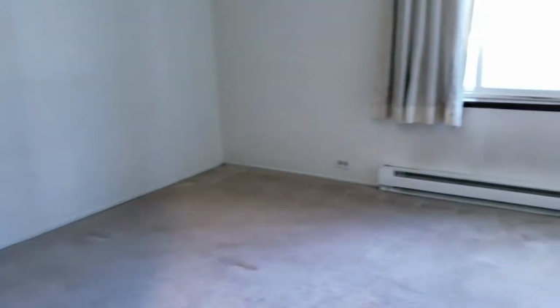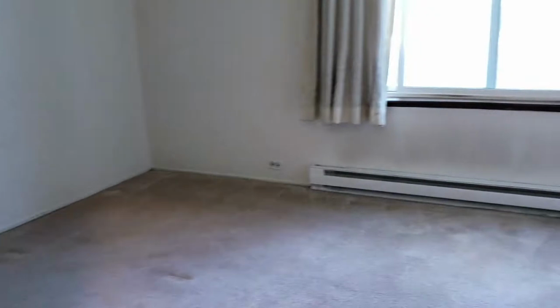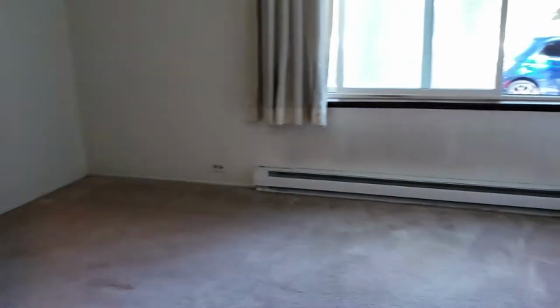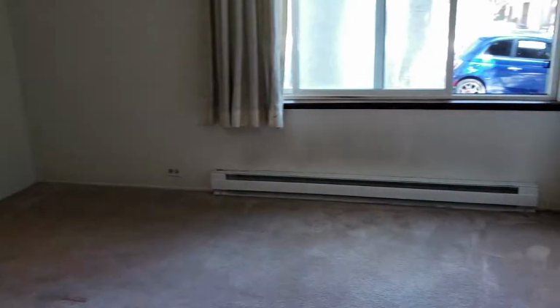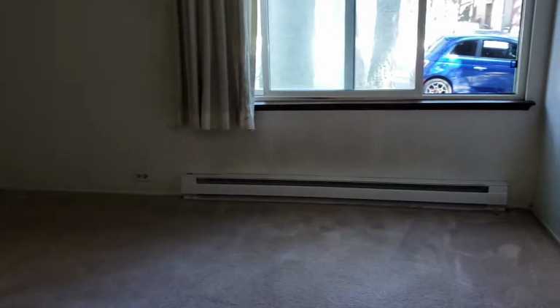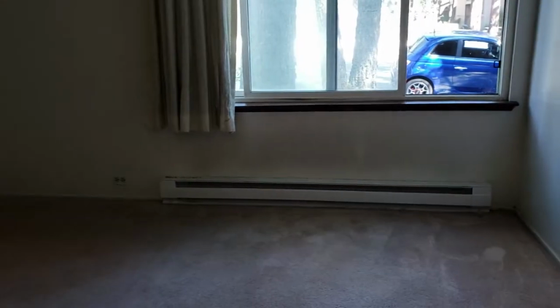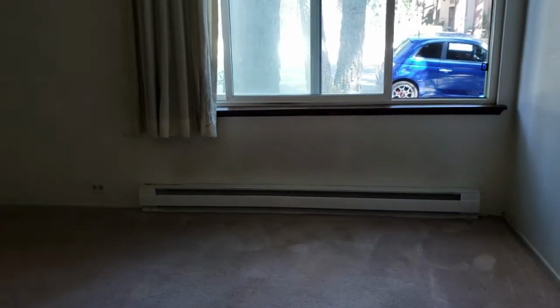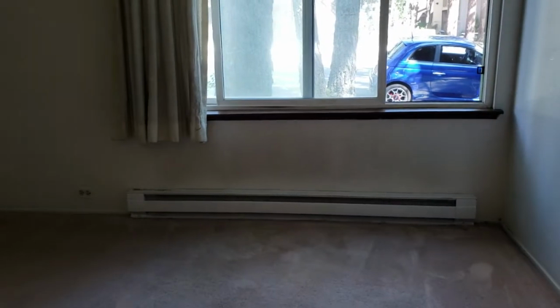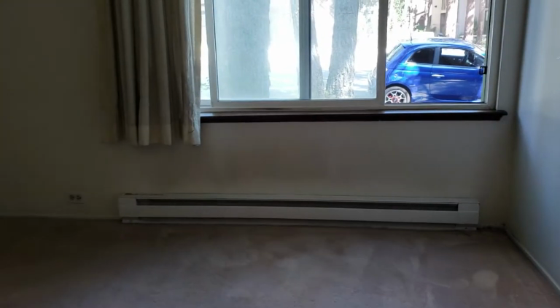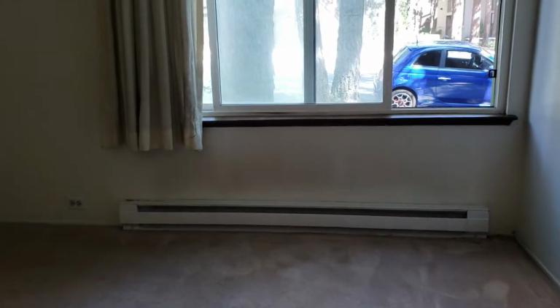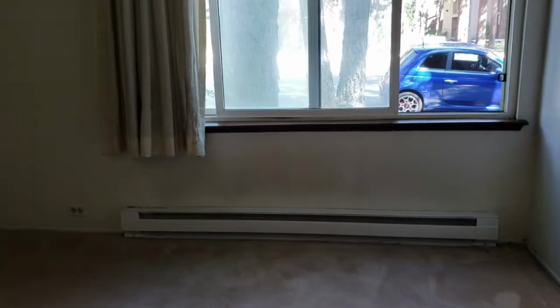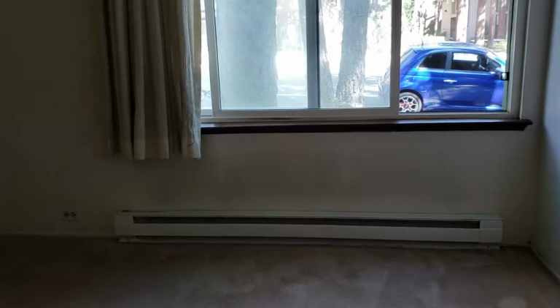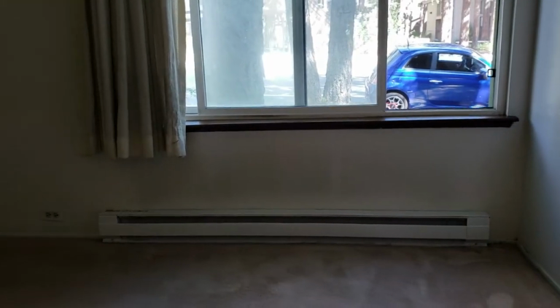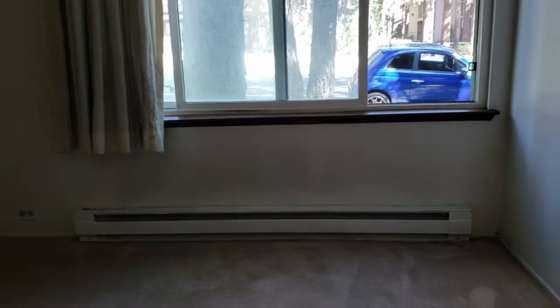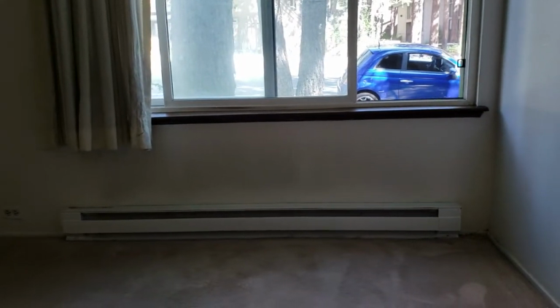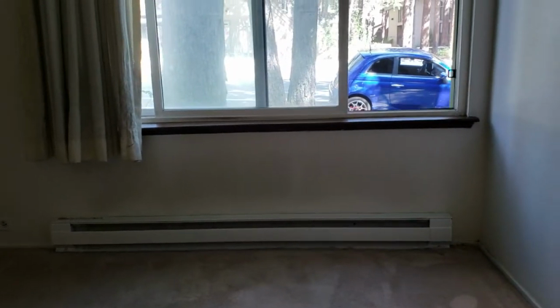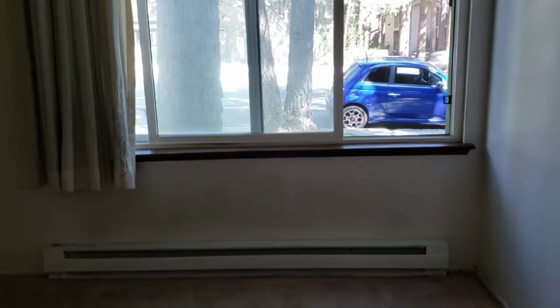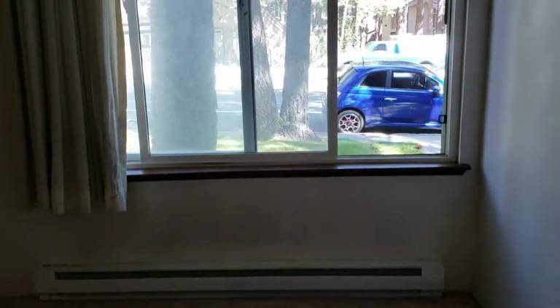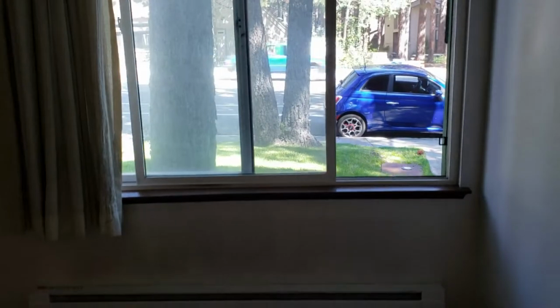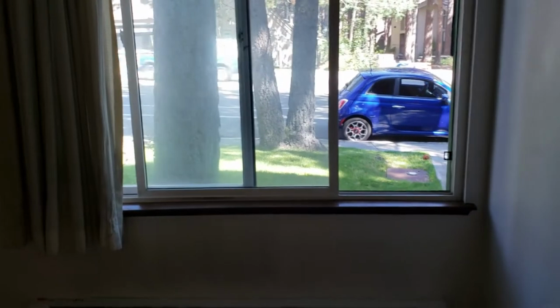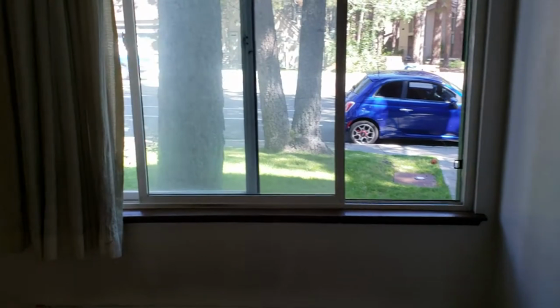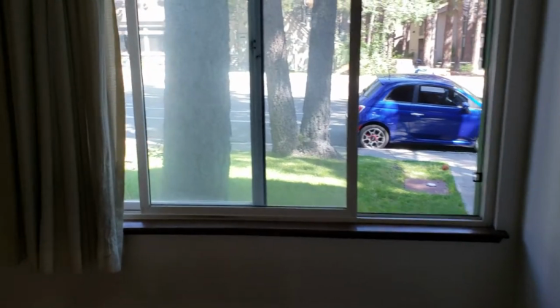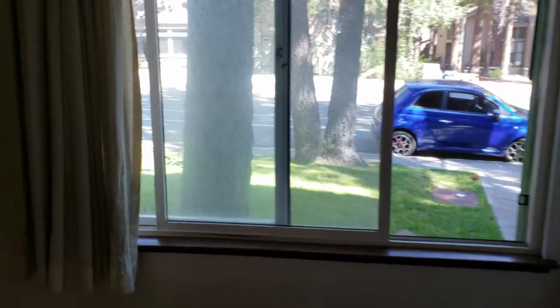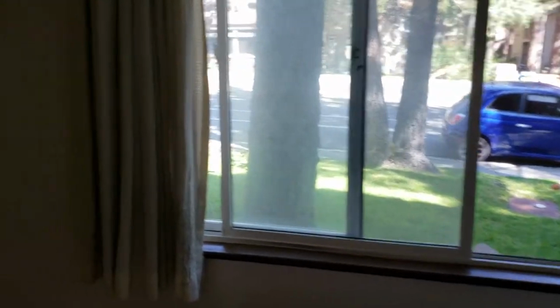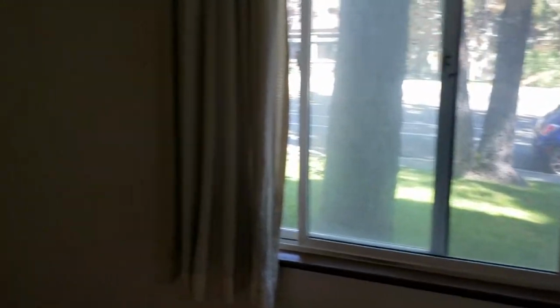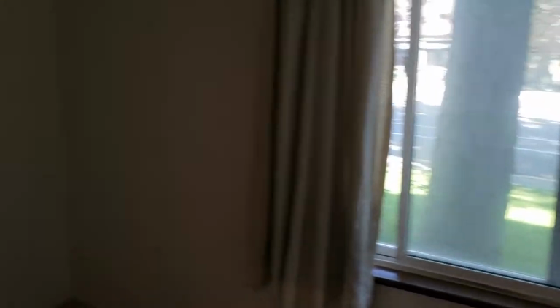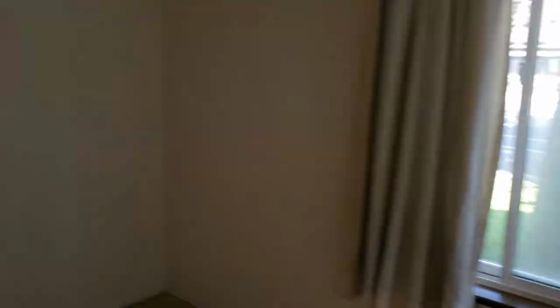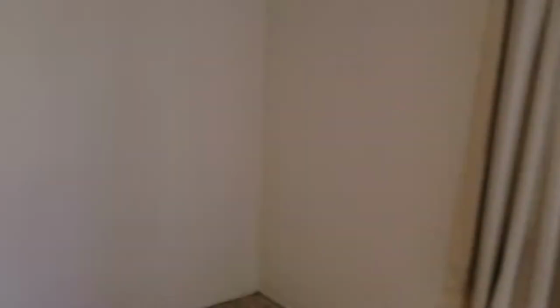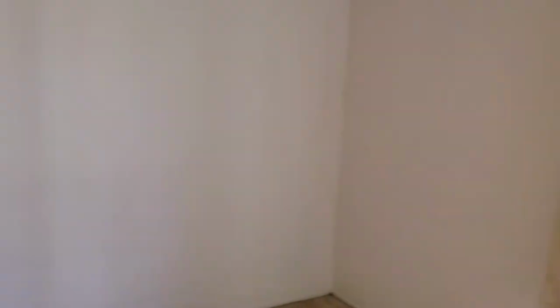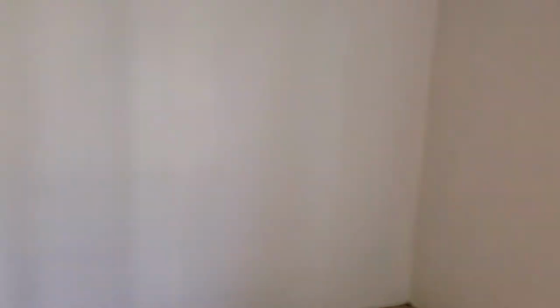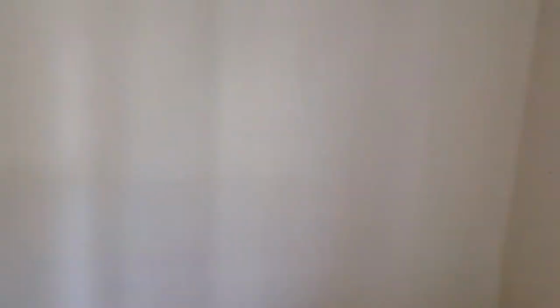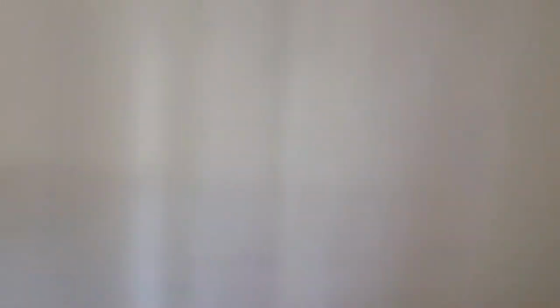In the bedroom here you have a radiant floor heater — electric — looks like it's been replaced, and a closet here.